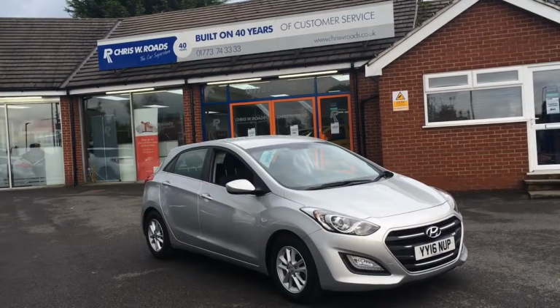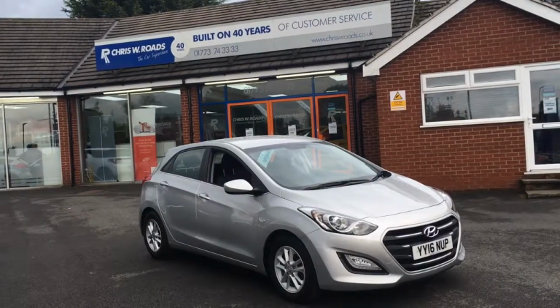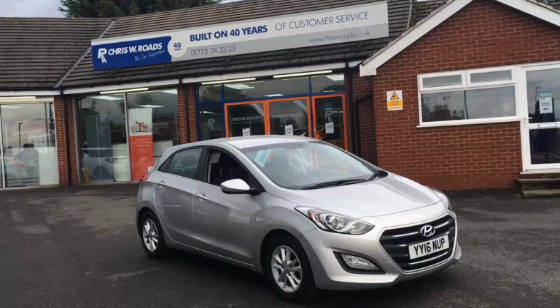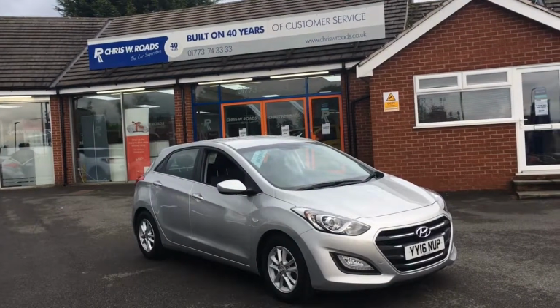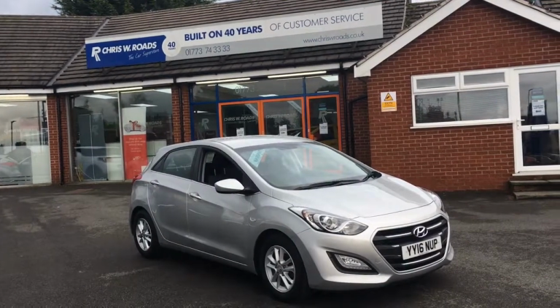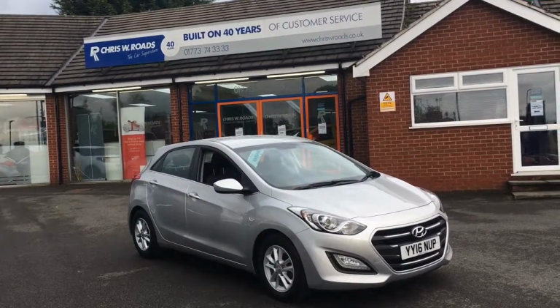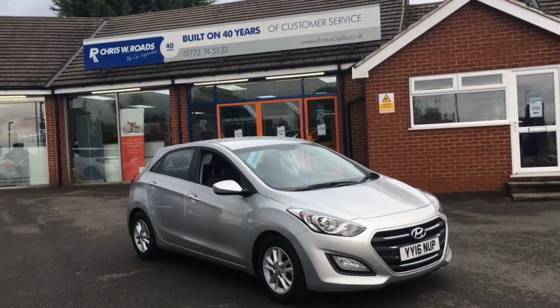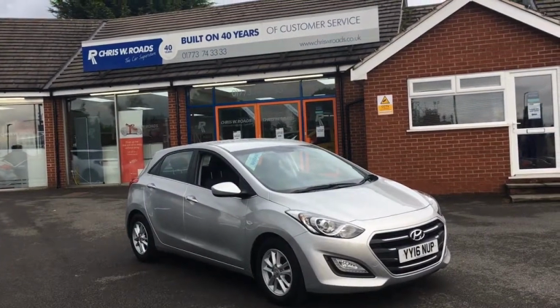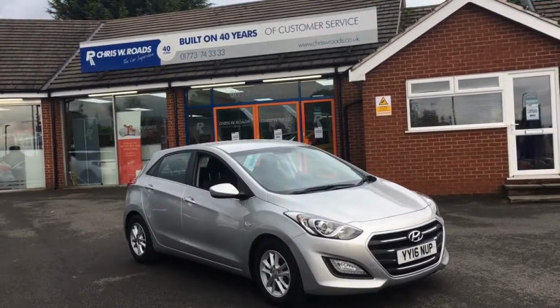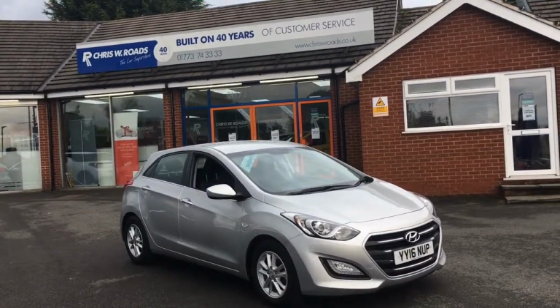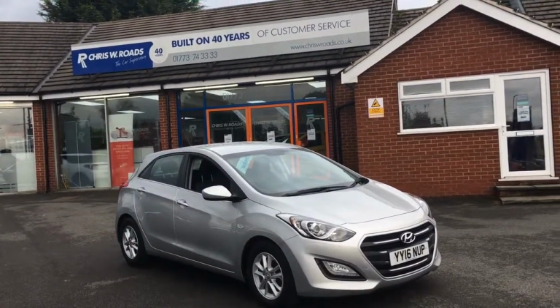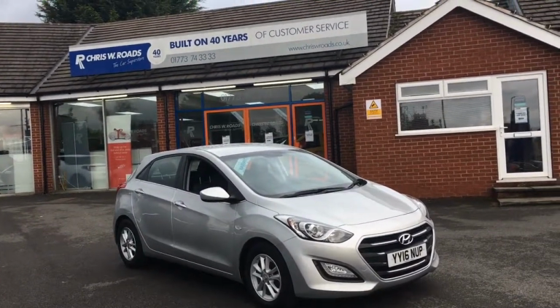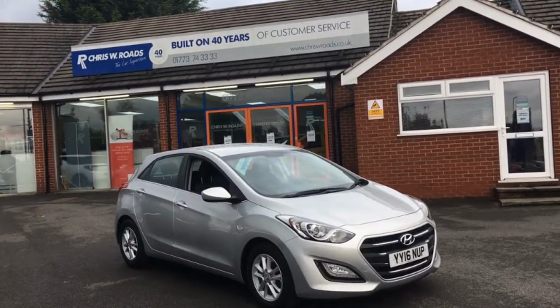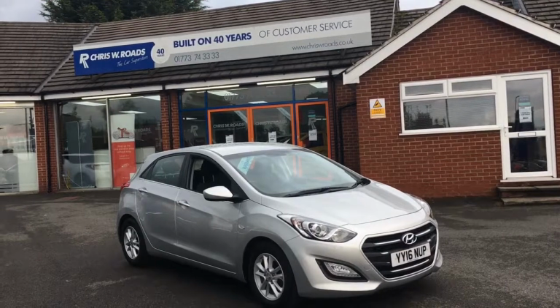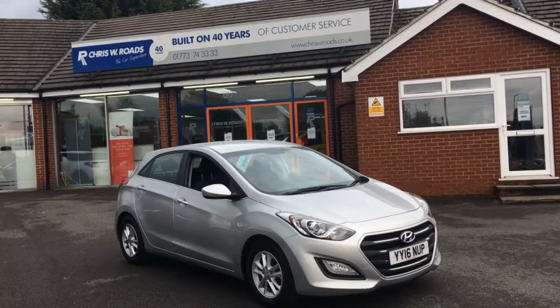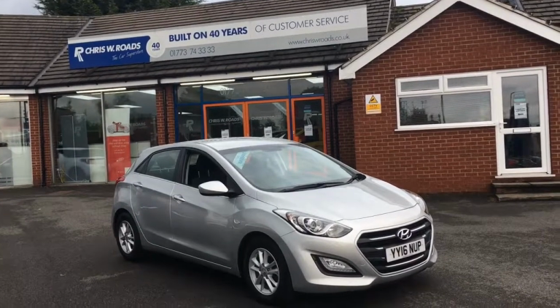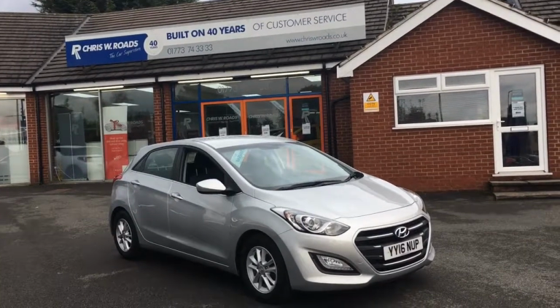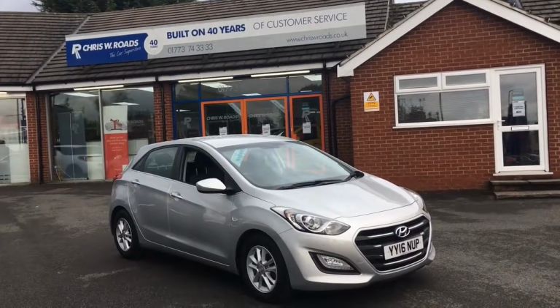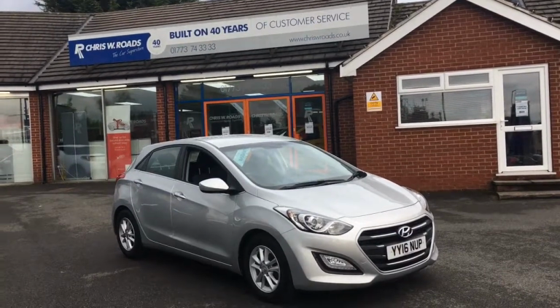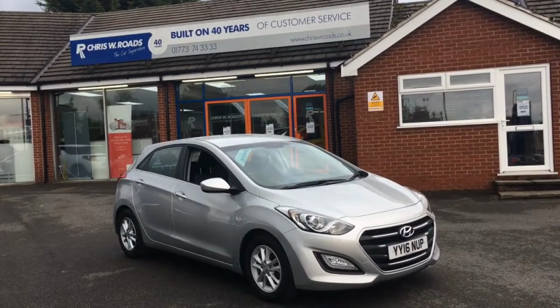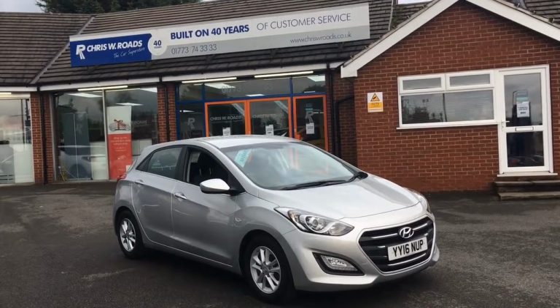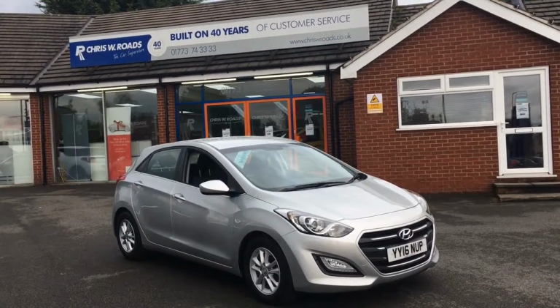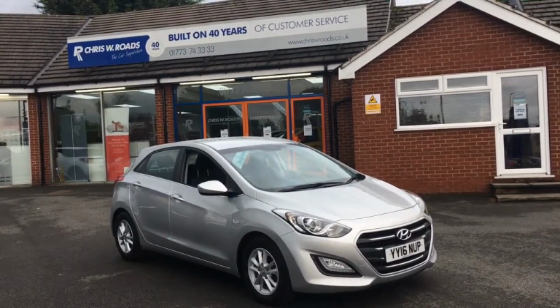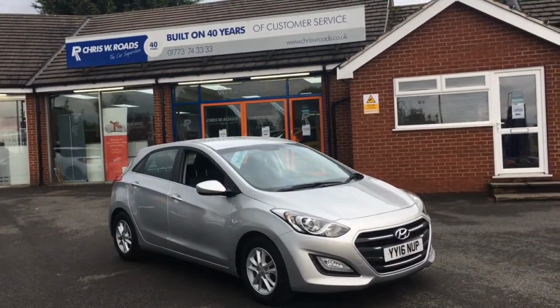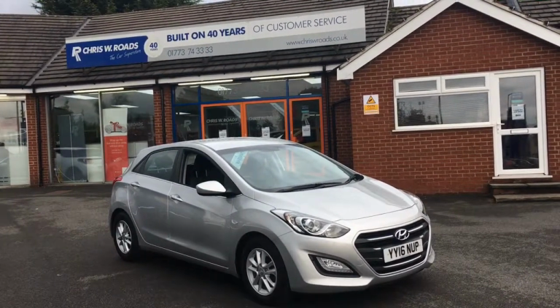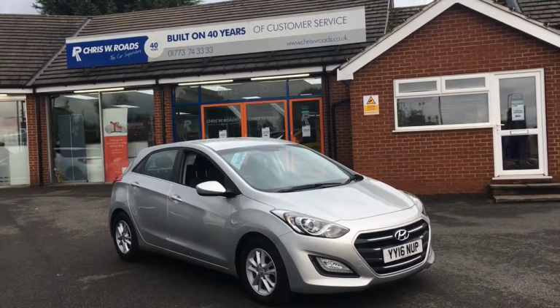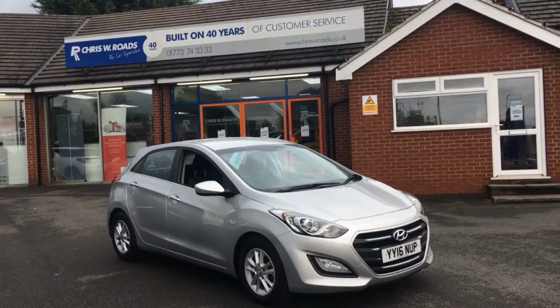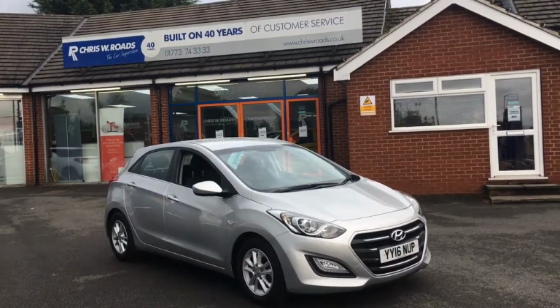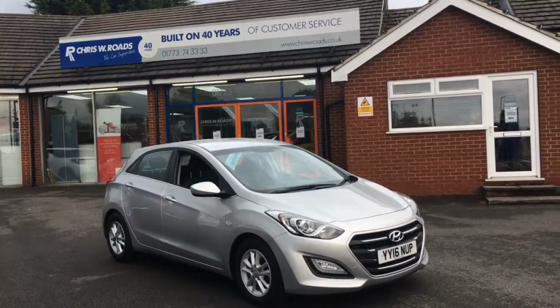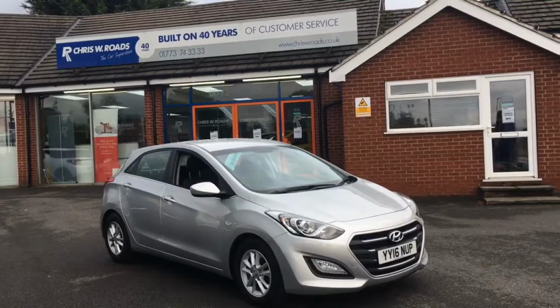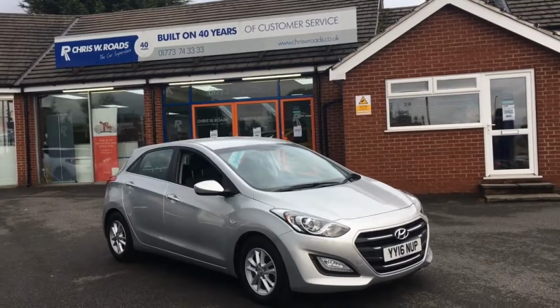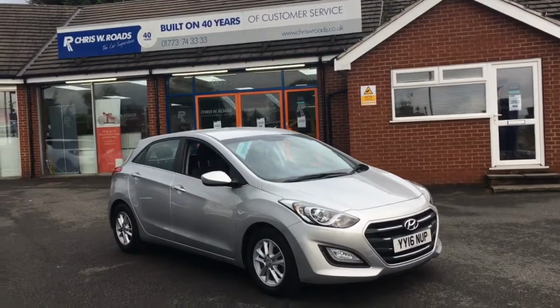Hello, this is Rob from Chris W Rhodes. Here we have a Hyundai i30, which looks really sophisticated in silver. I'll have a quick walk around the exterior and get on to some of the great interior features. Let's get started.